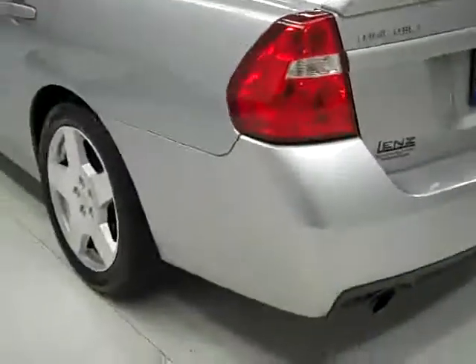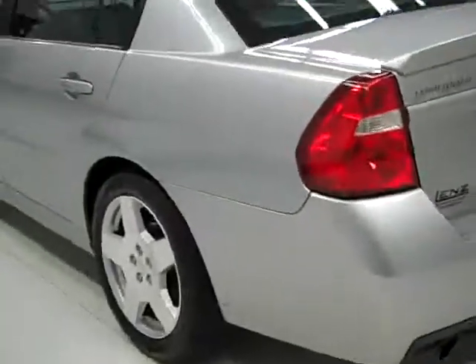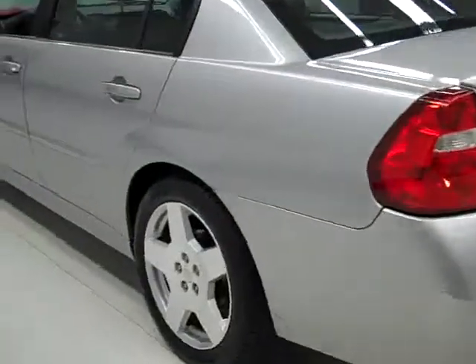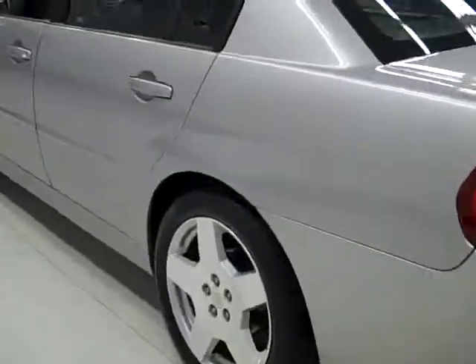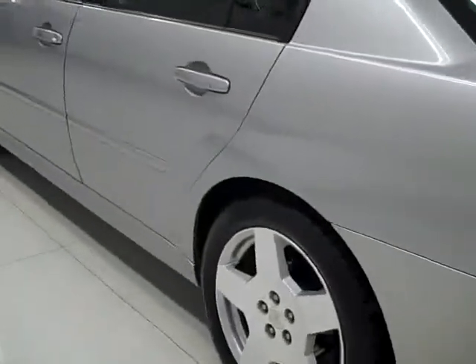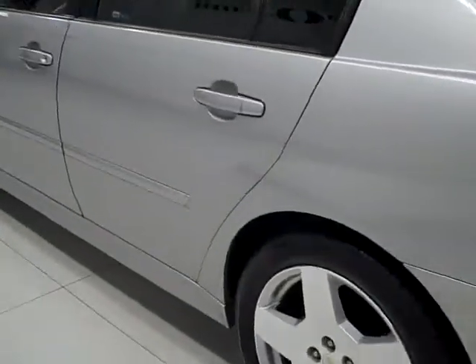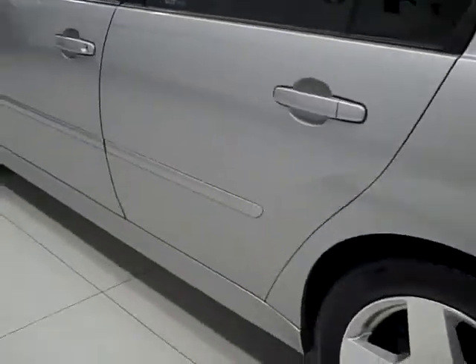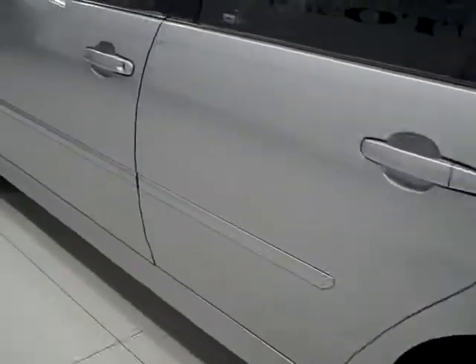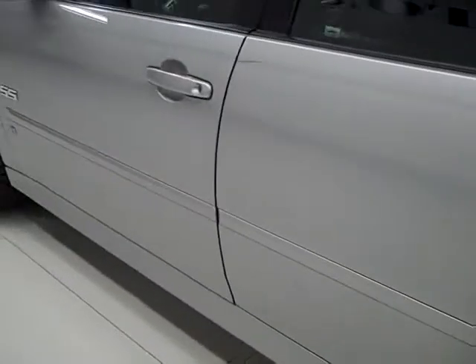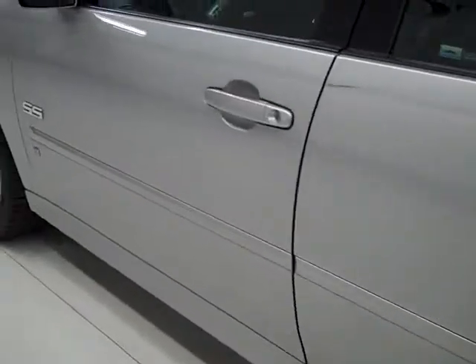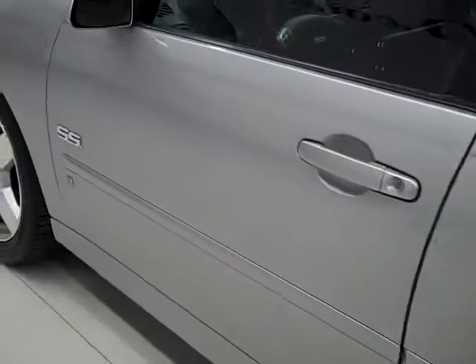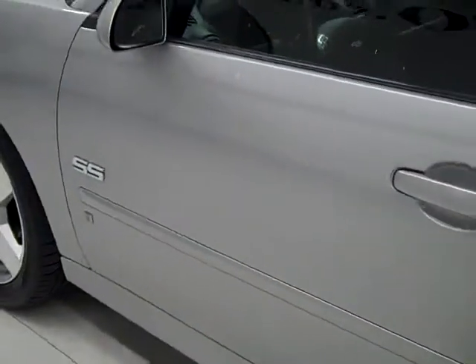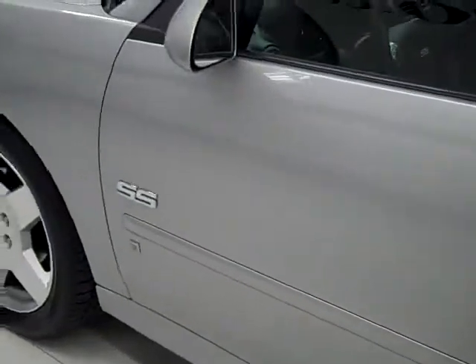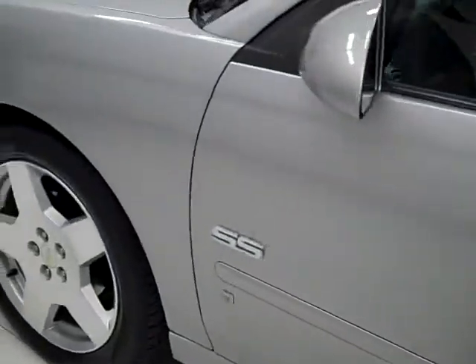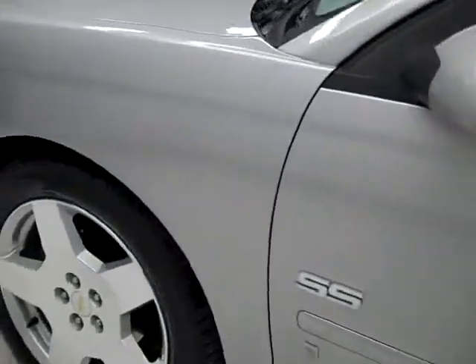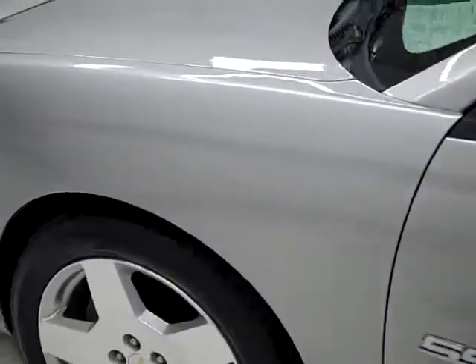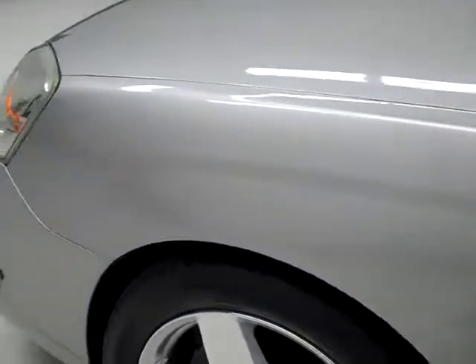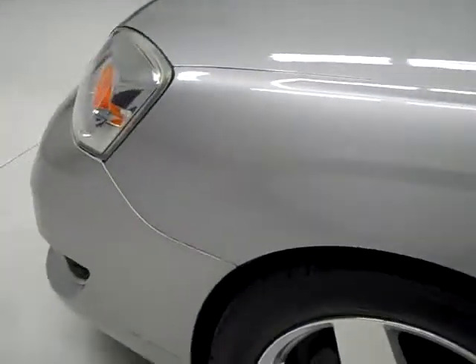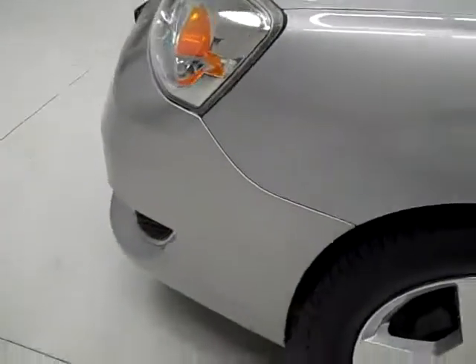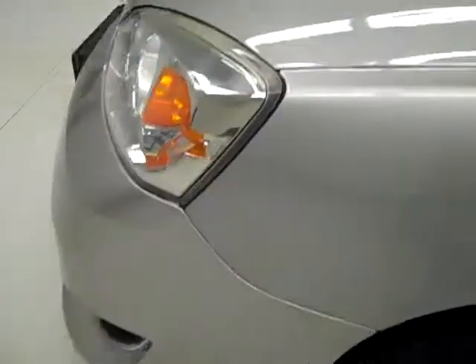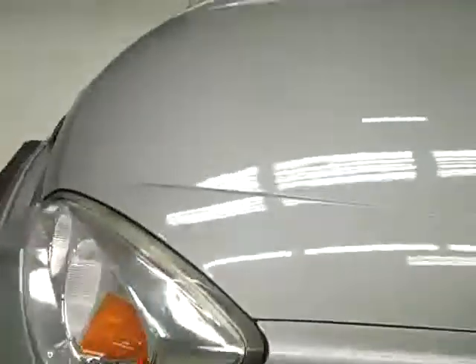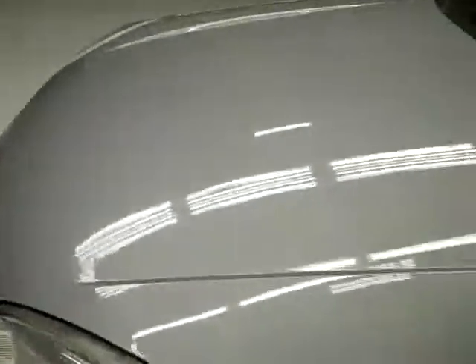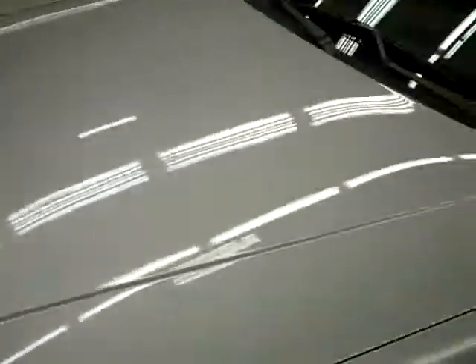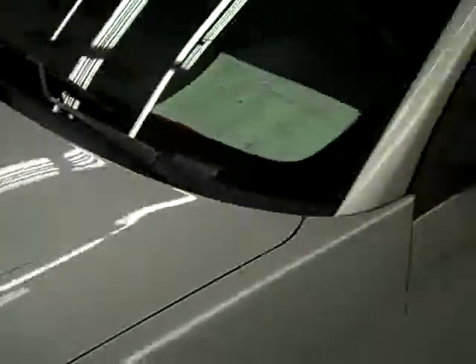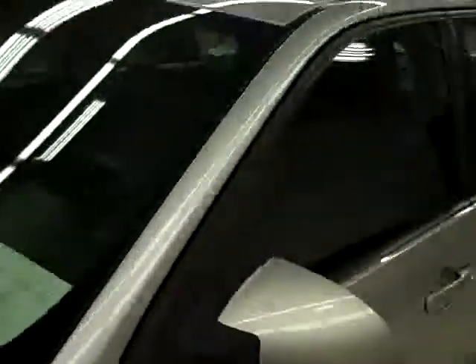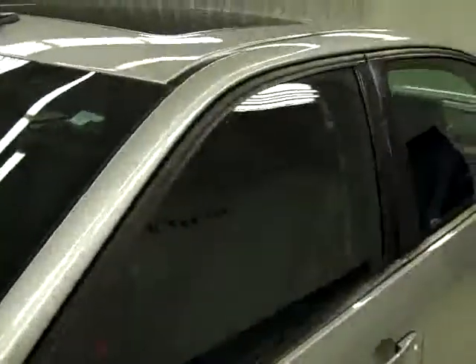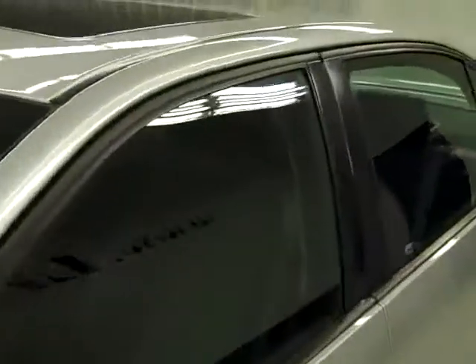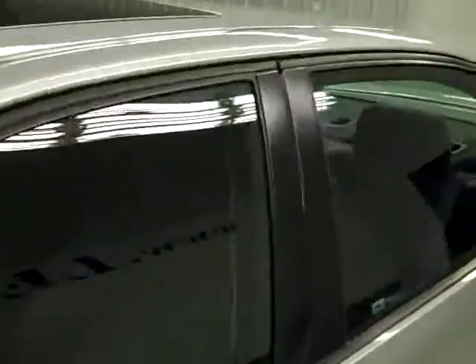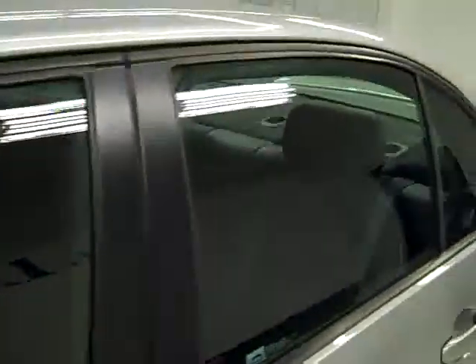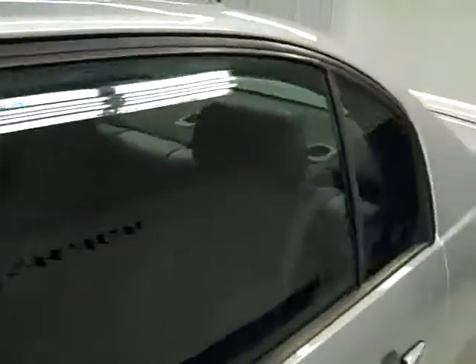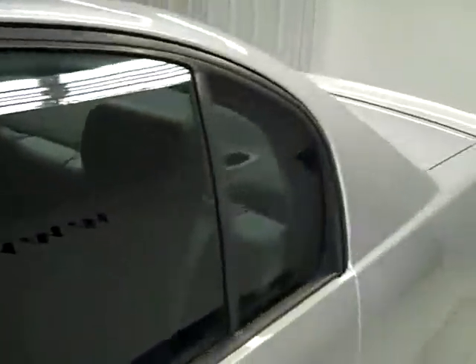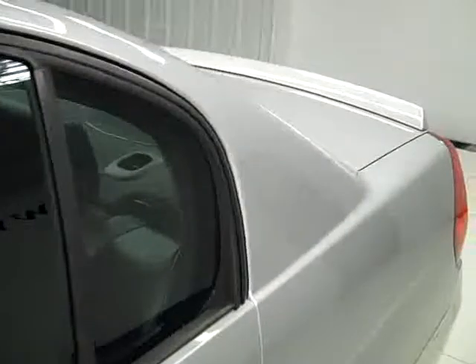Going down this side, again, very clean, shiny paint. I'm not seeing any dings or scratches here either. The hood looks nice and clean too.